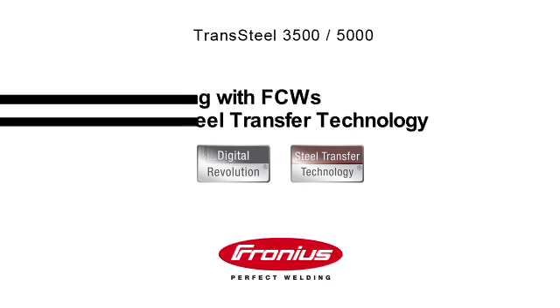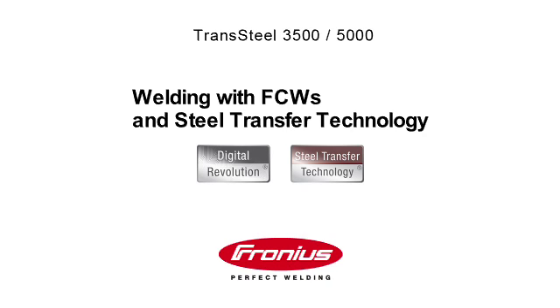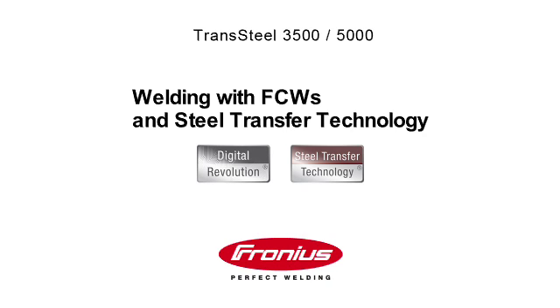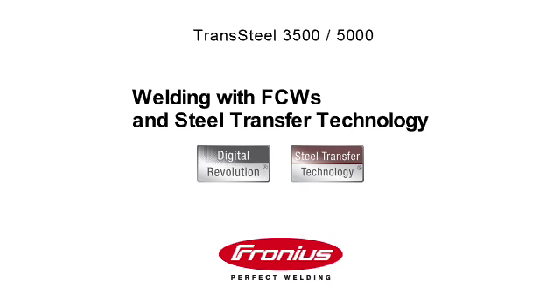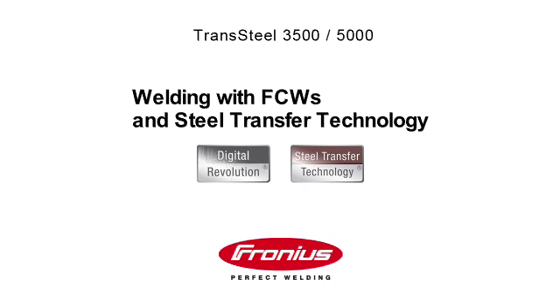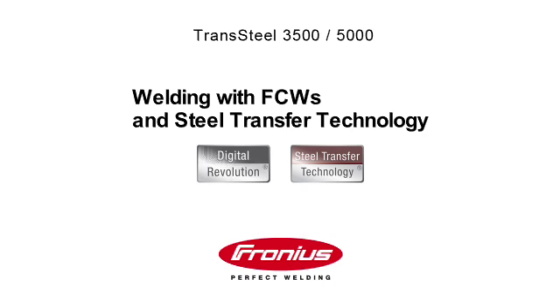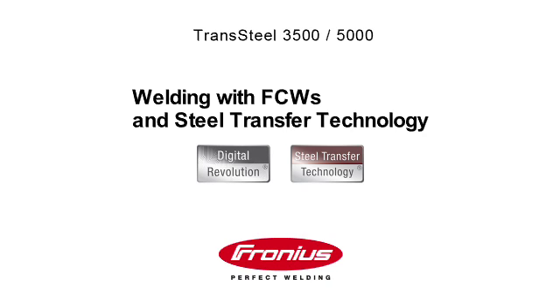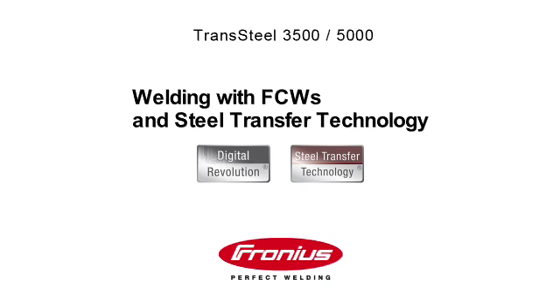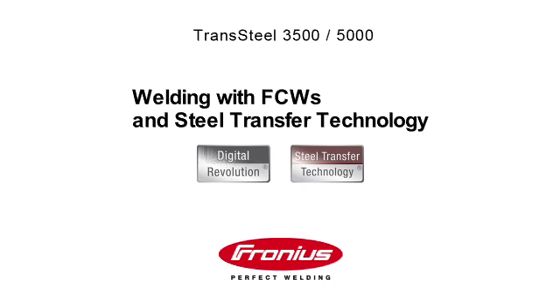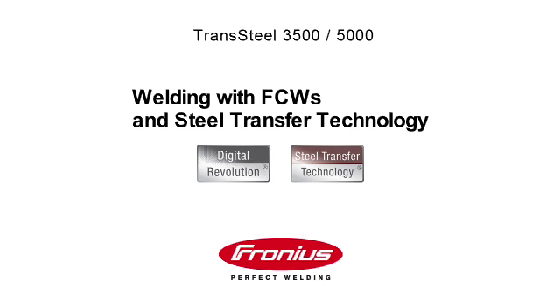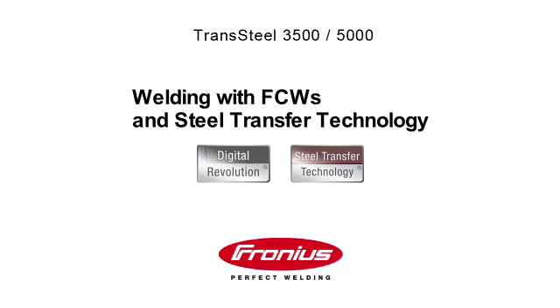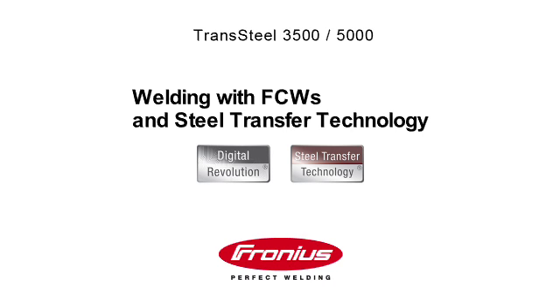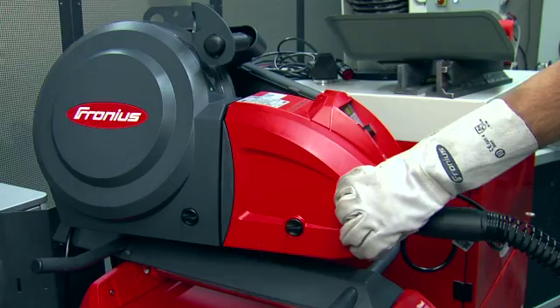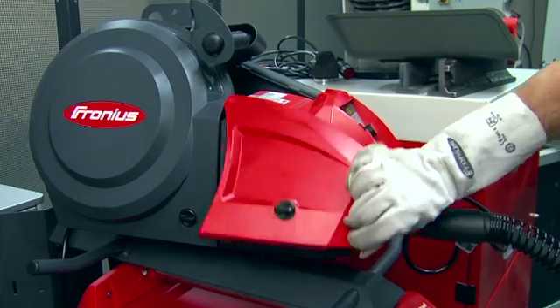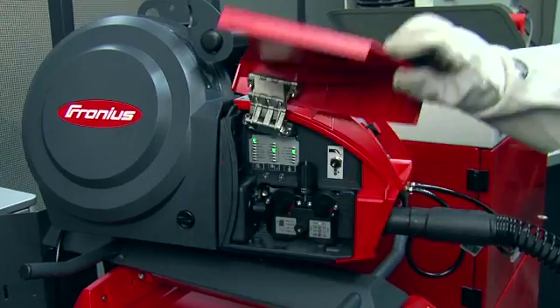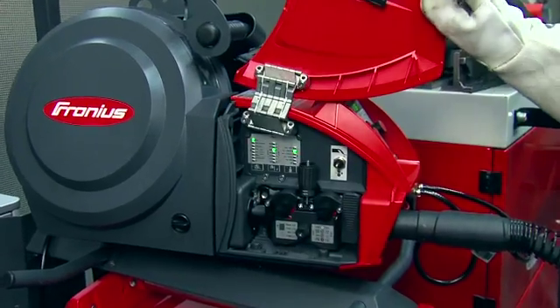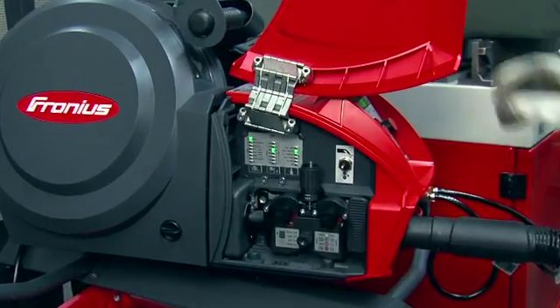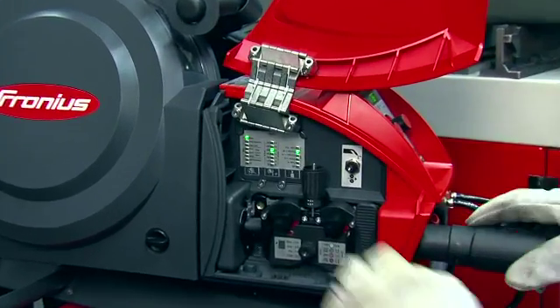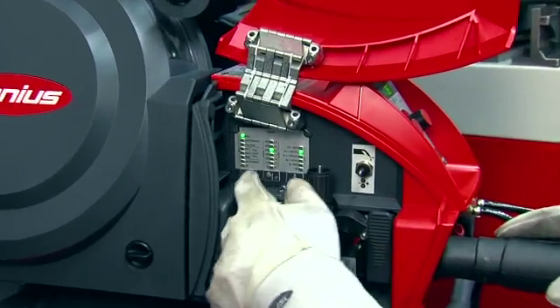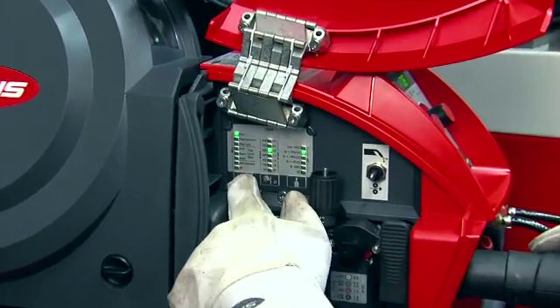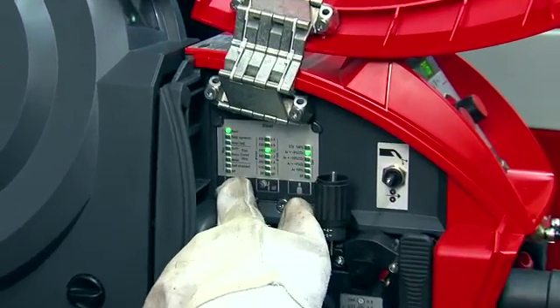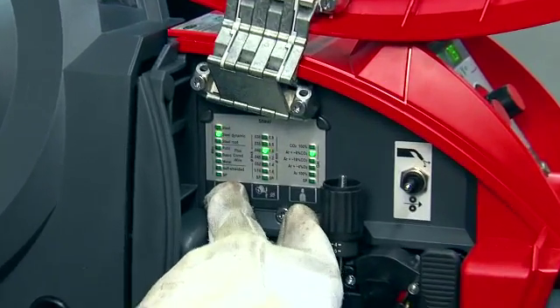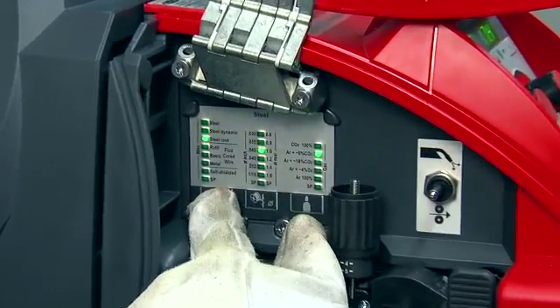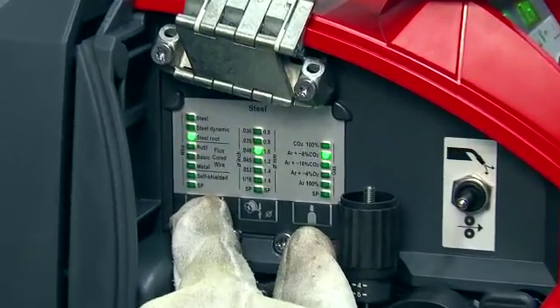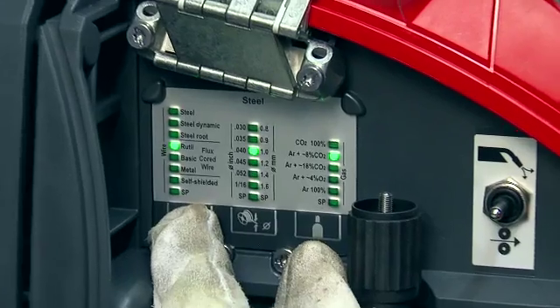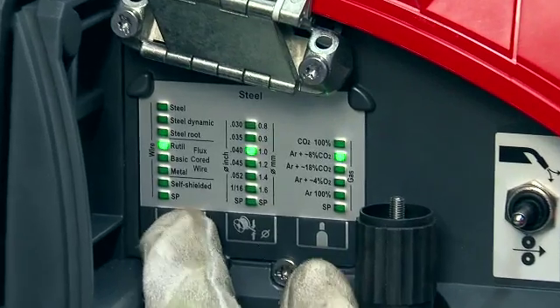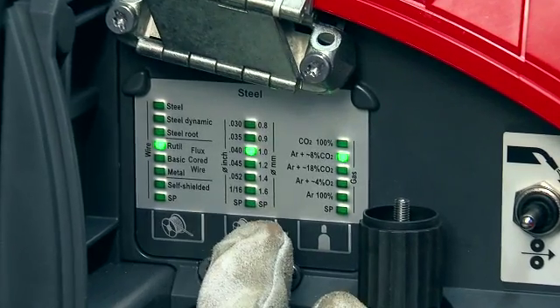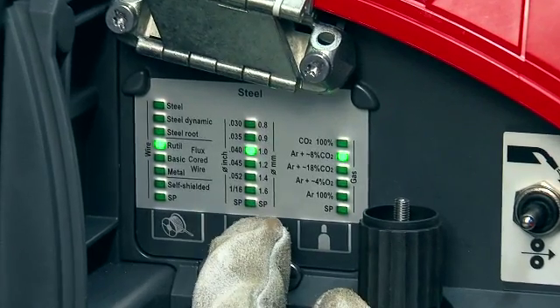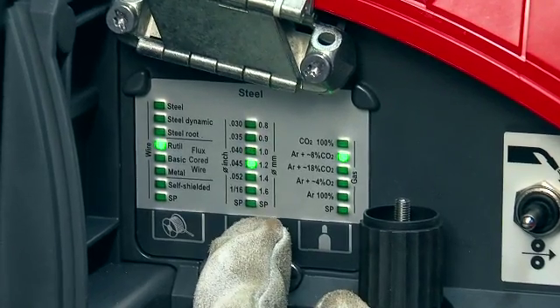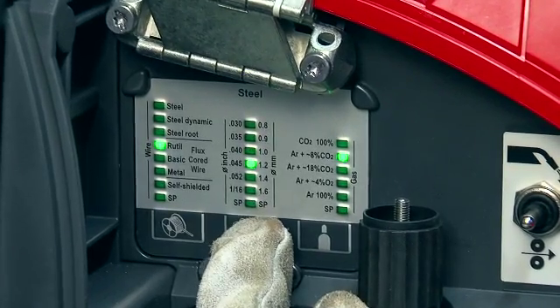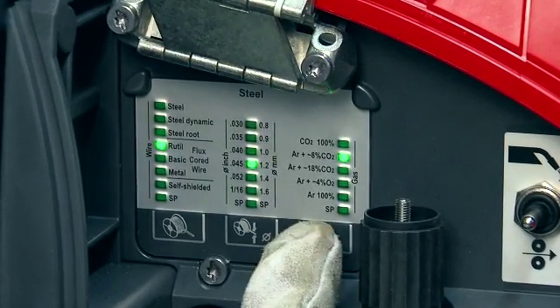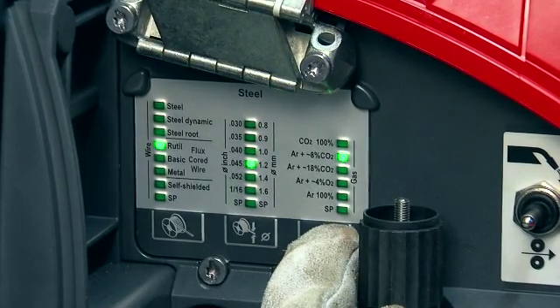Welding with flux-cored wires and steel transfer technology. The interplay between the trans-steel and the self-traveling automation components, the FDVs, functions perfectly.